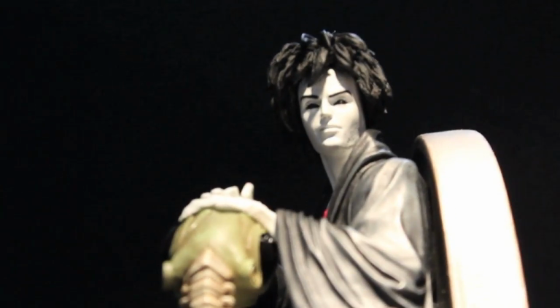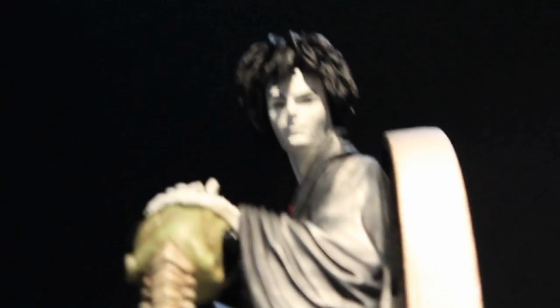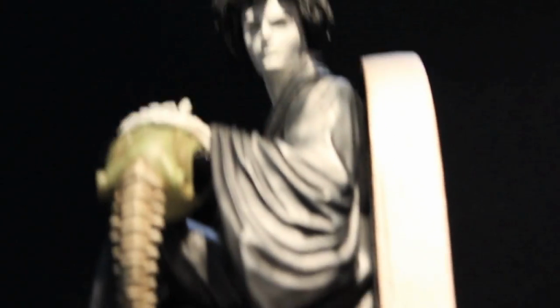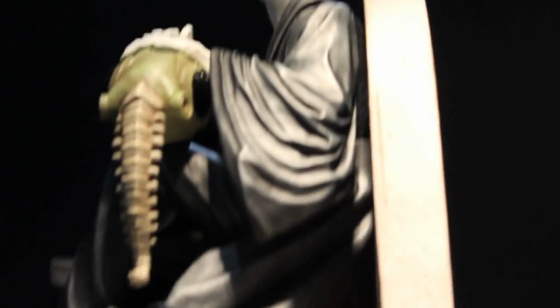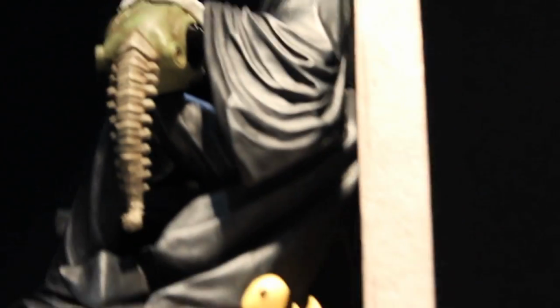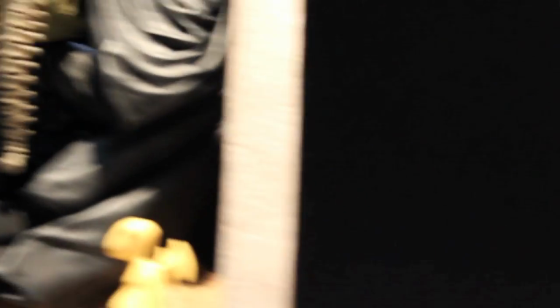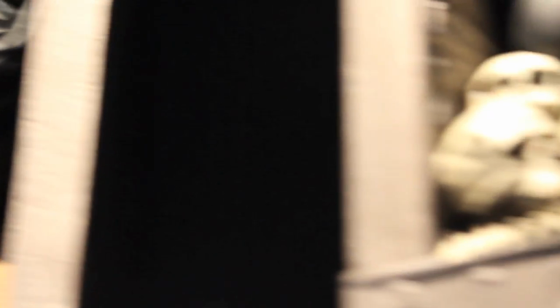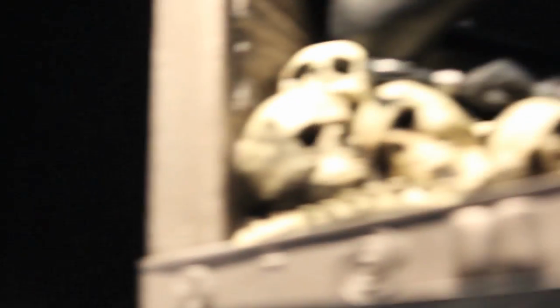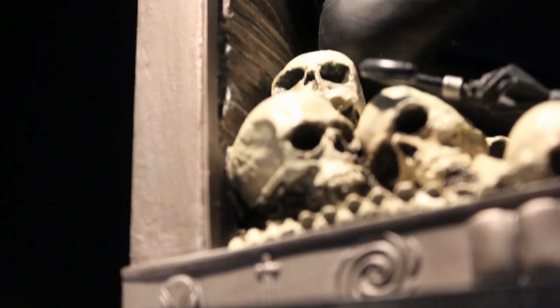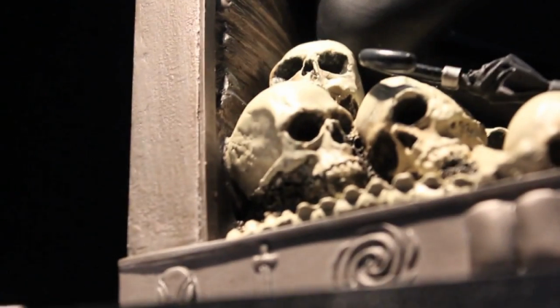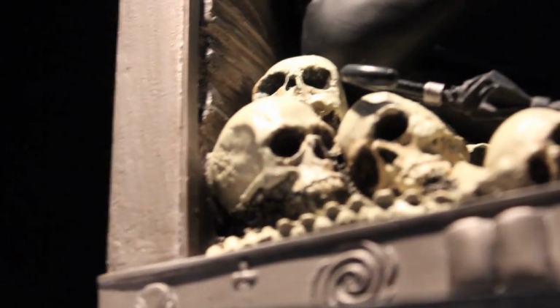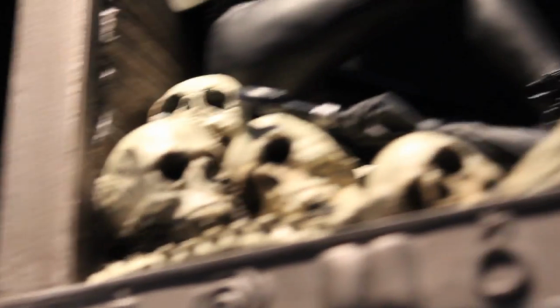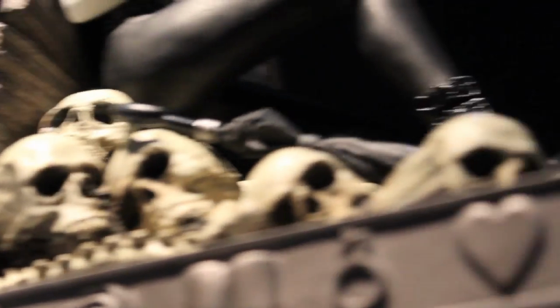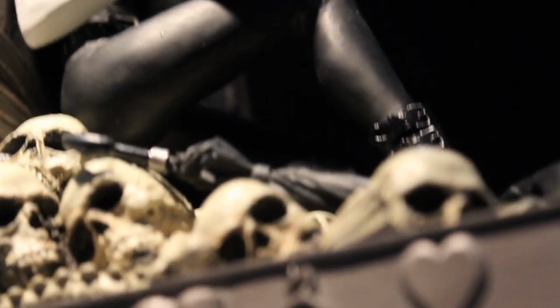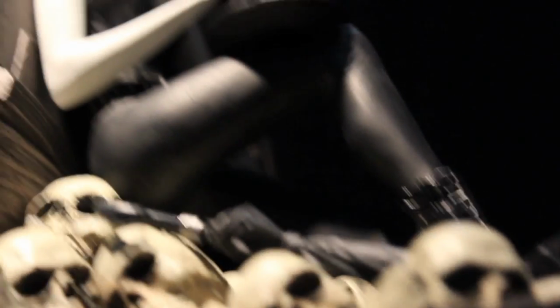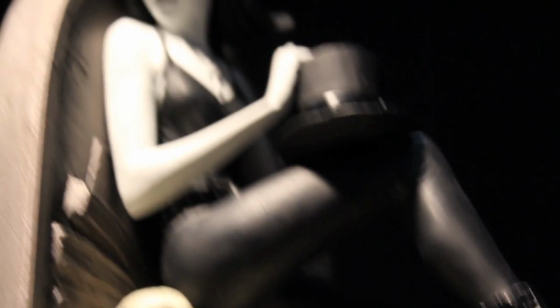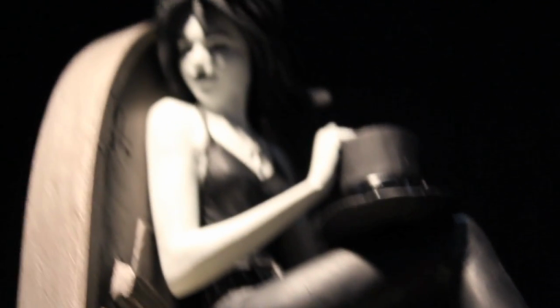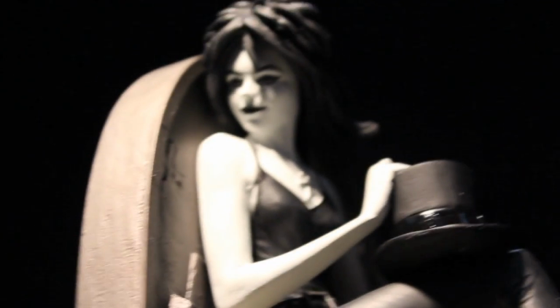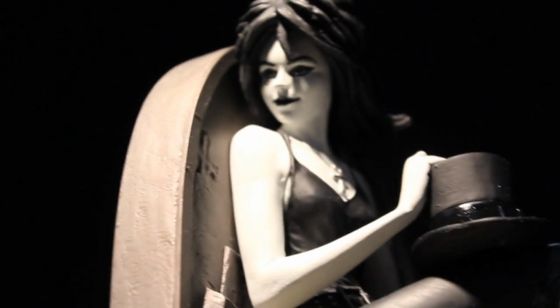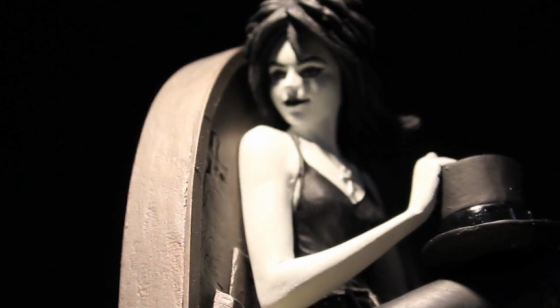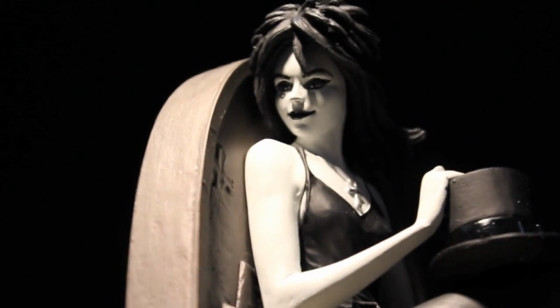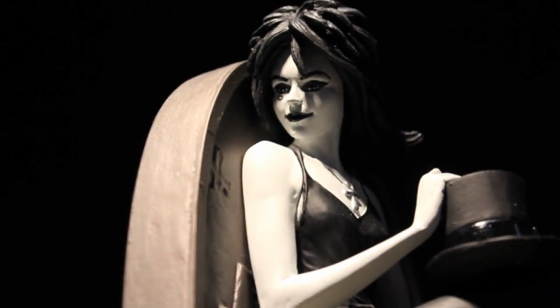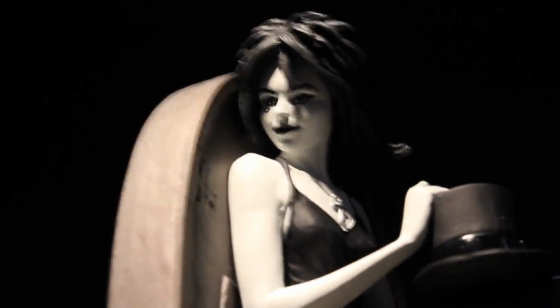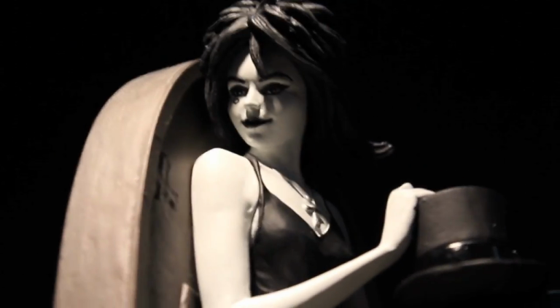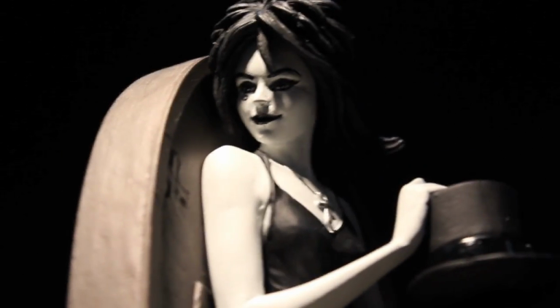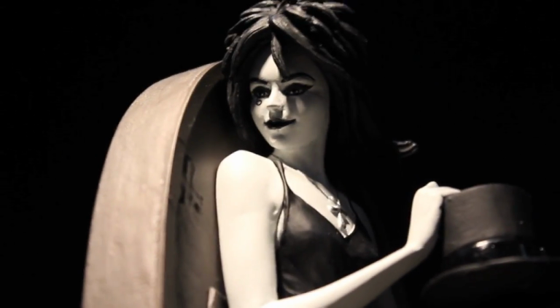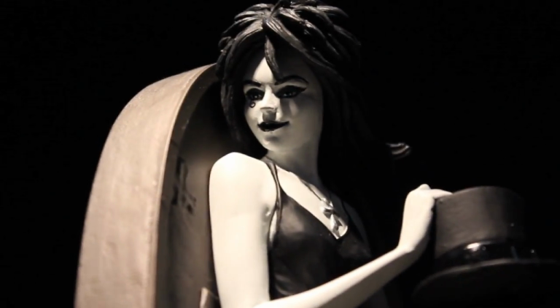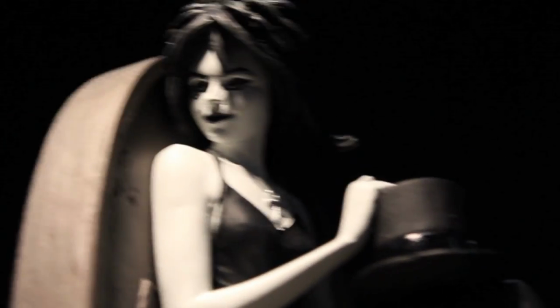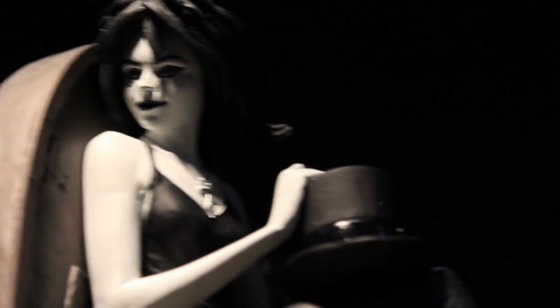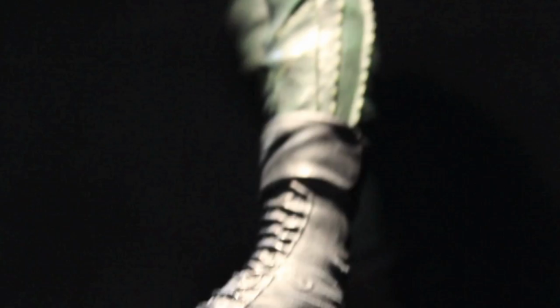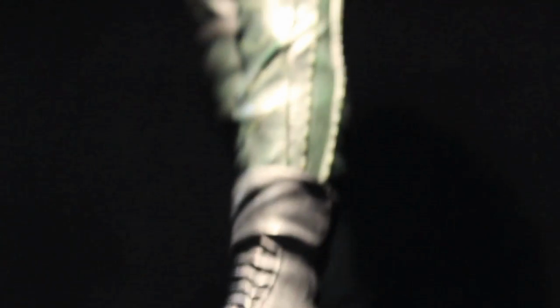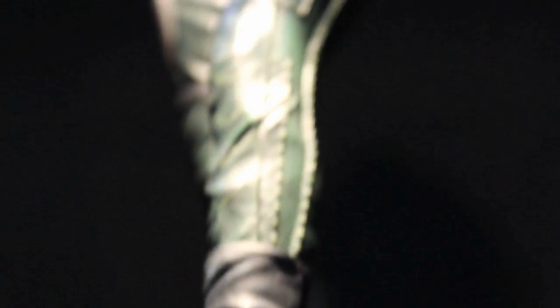Here's the Sandman and Death bookends. Very cool, very amazing detail. Looking very good — I'm really digging it.